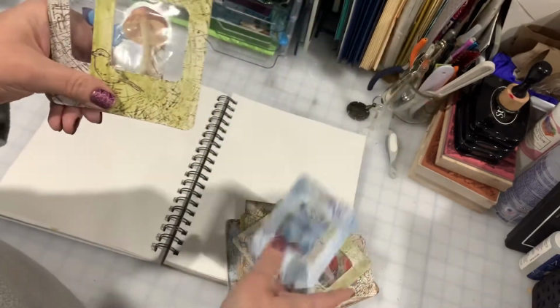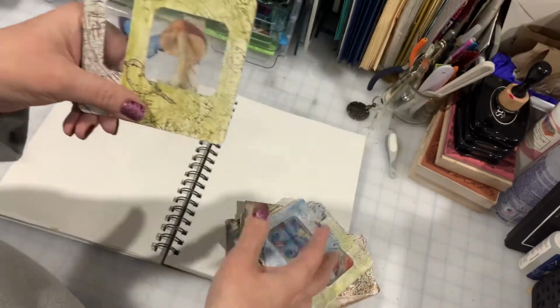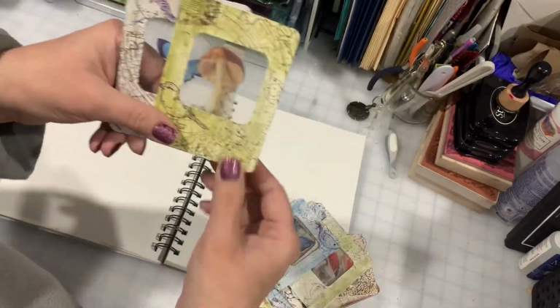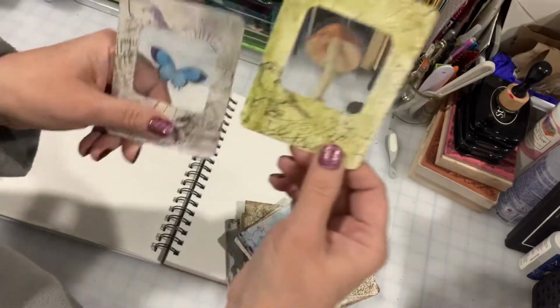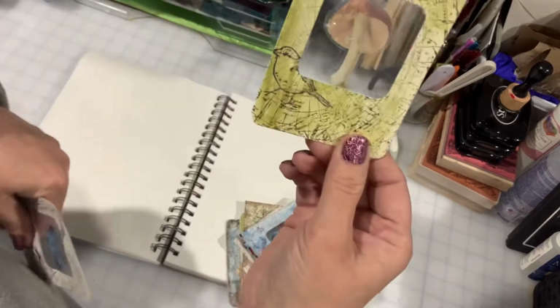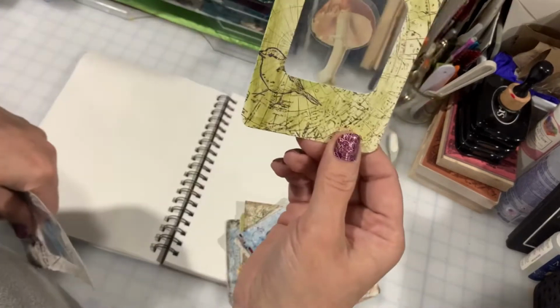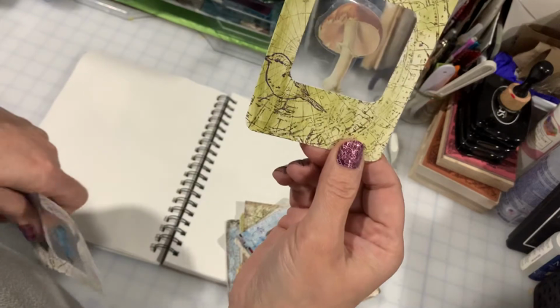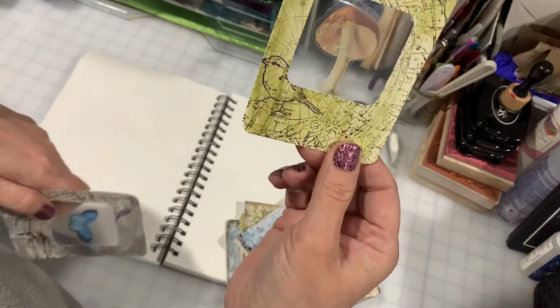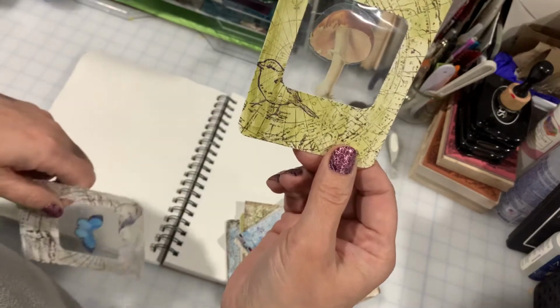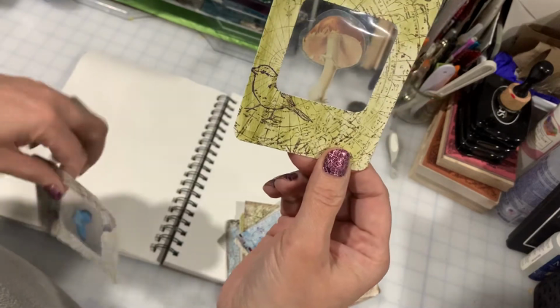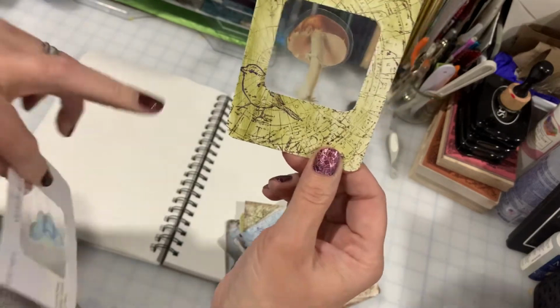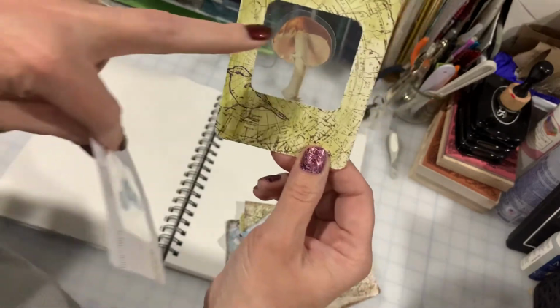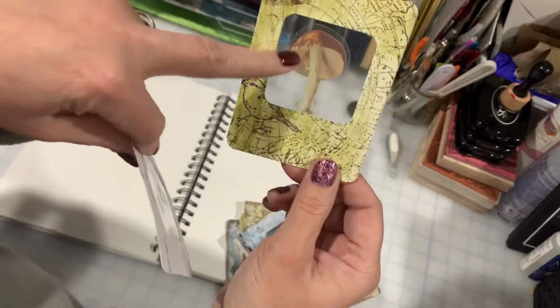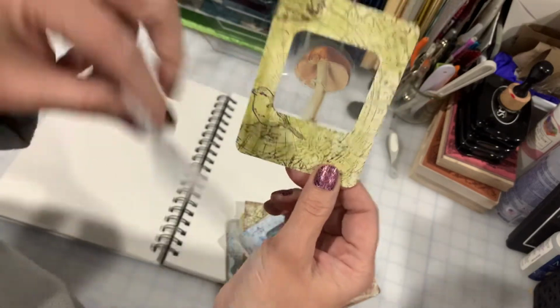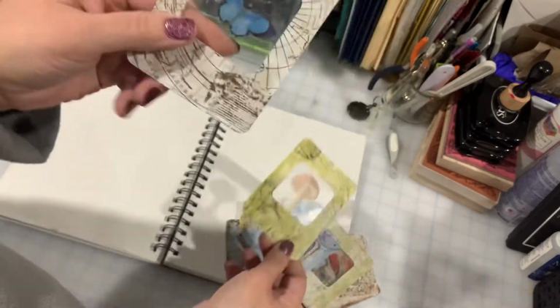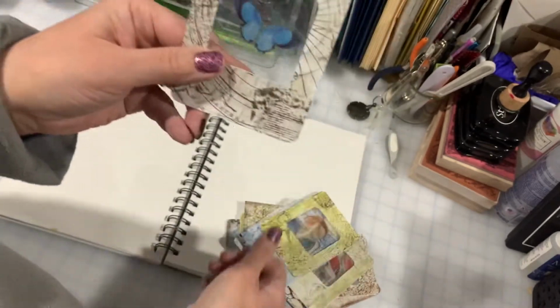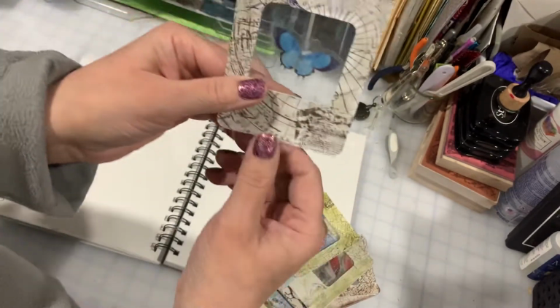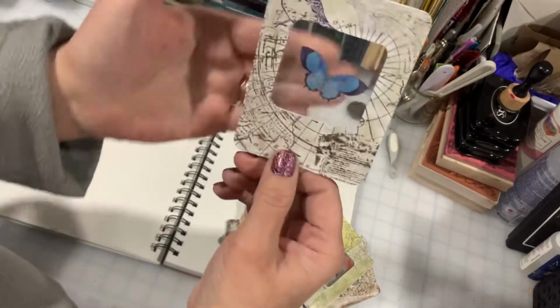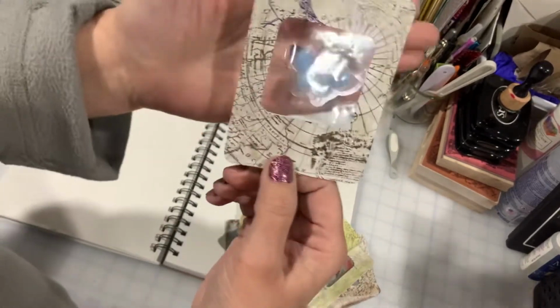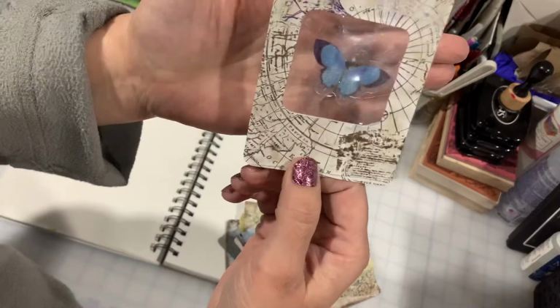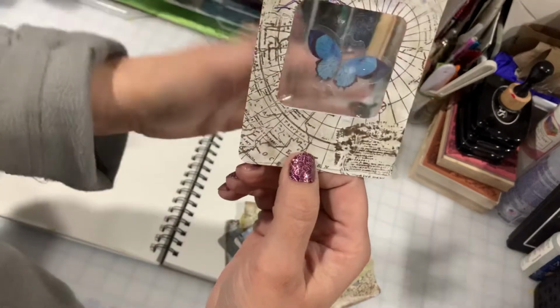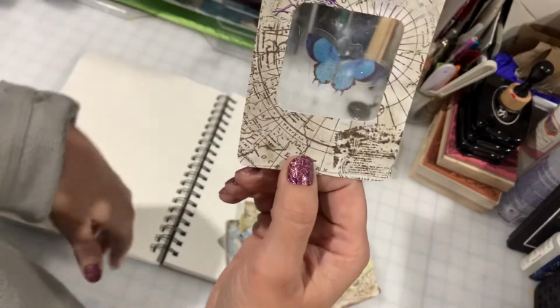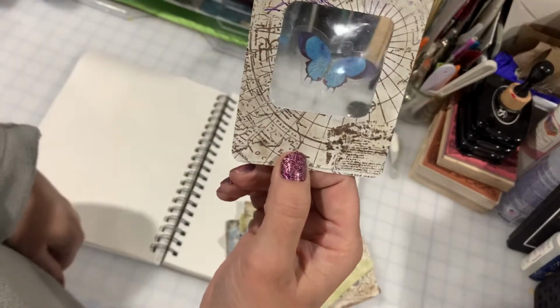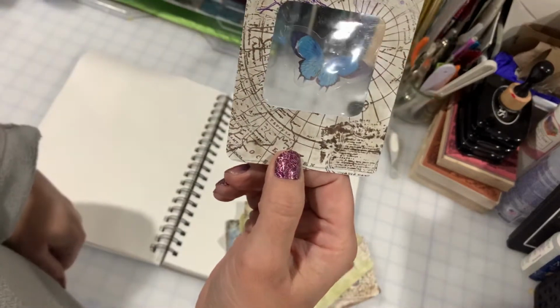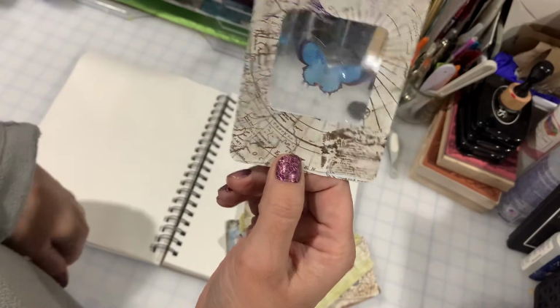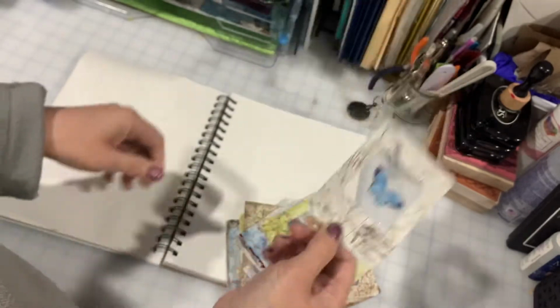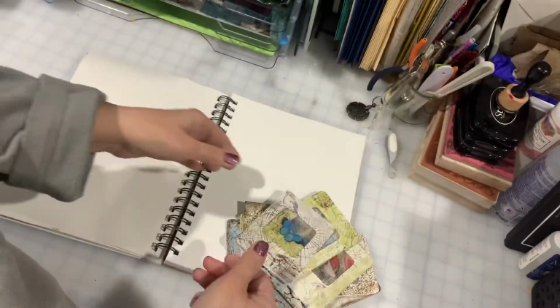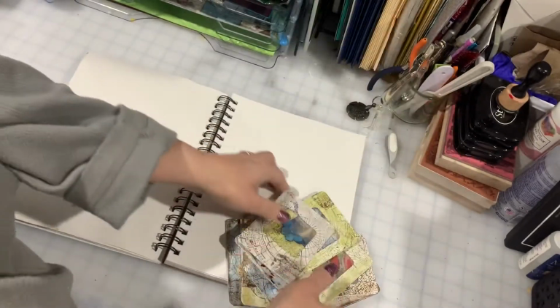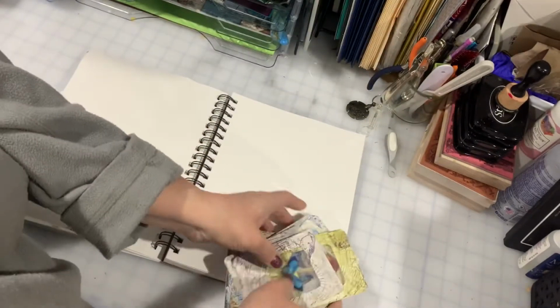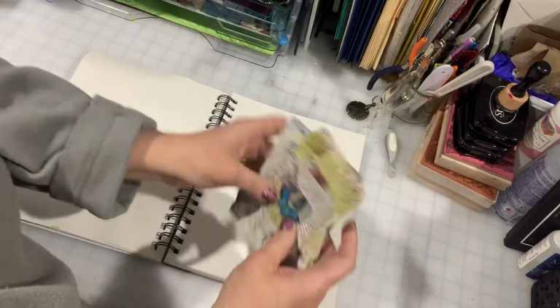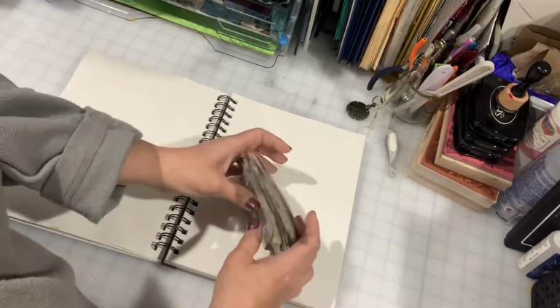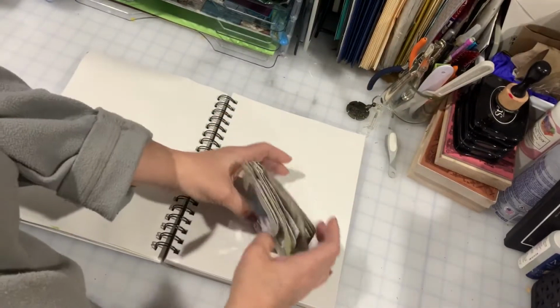Here's an envelope one — I like the colors on that one. The mushroom's a little hard to see, but there's a butterfly on that one. So let me show you what I did.